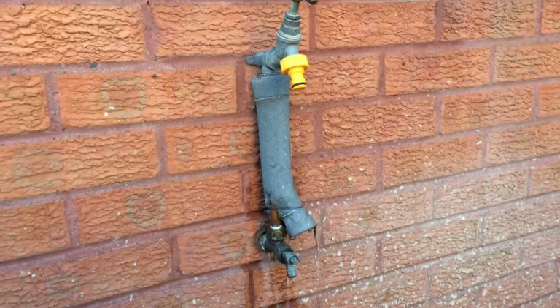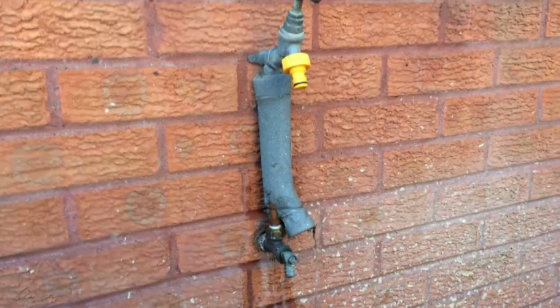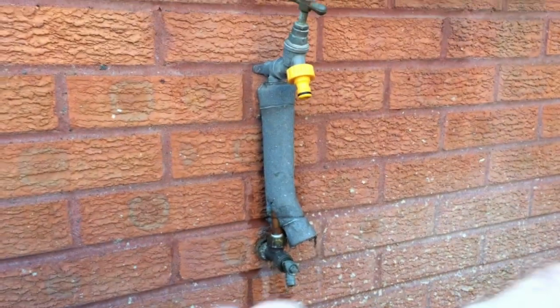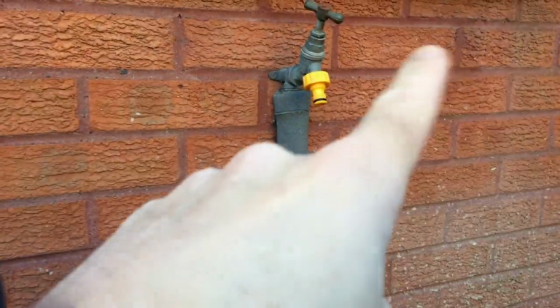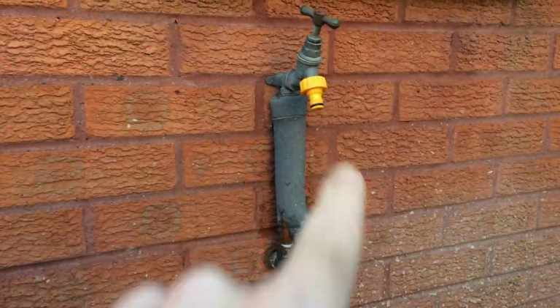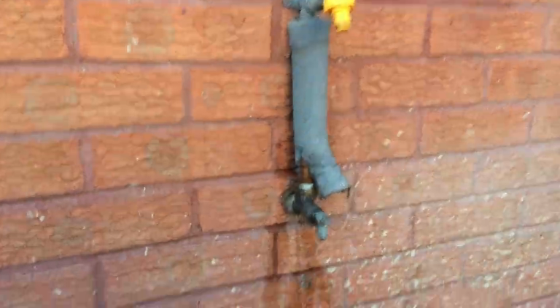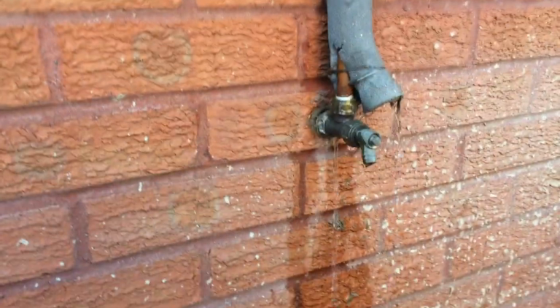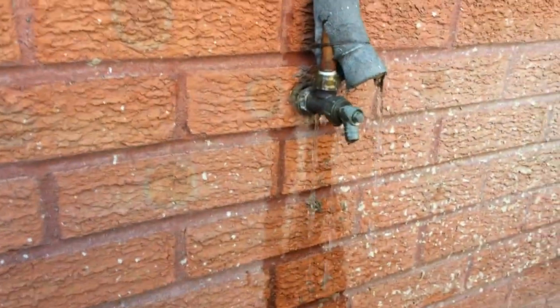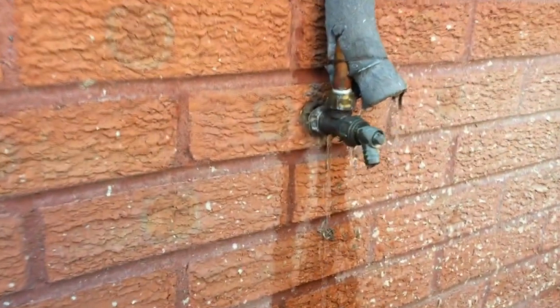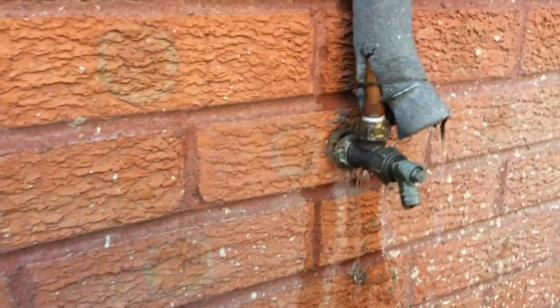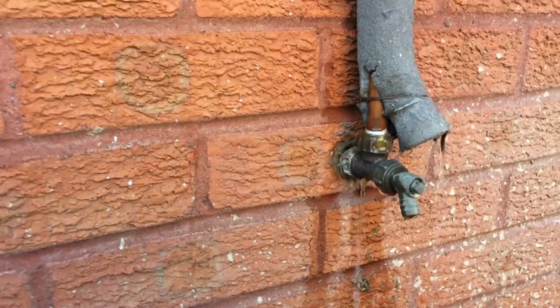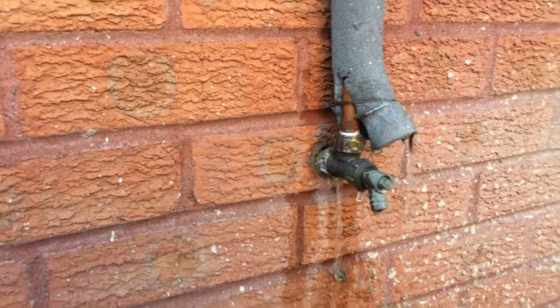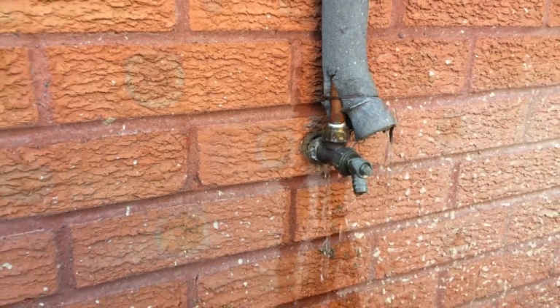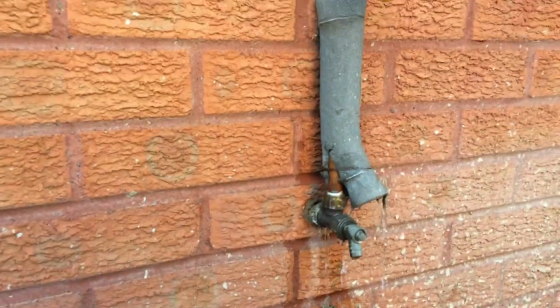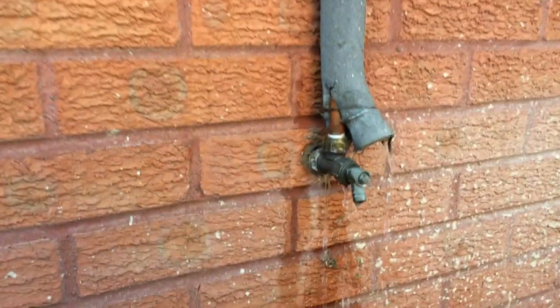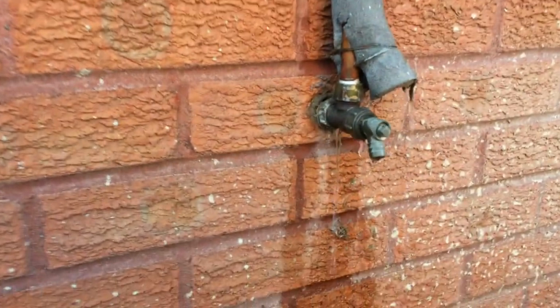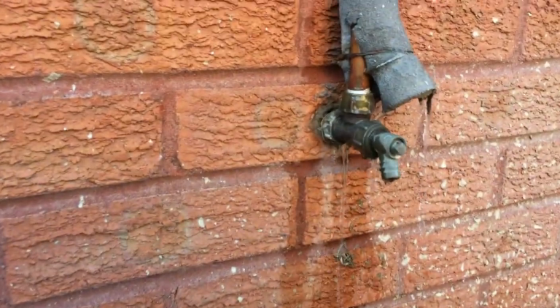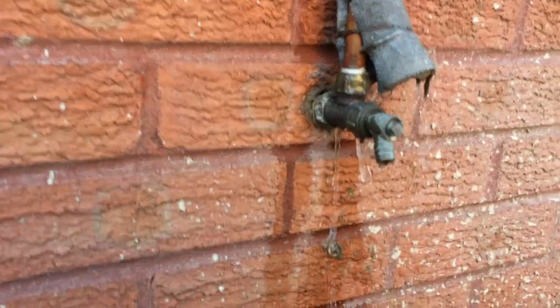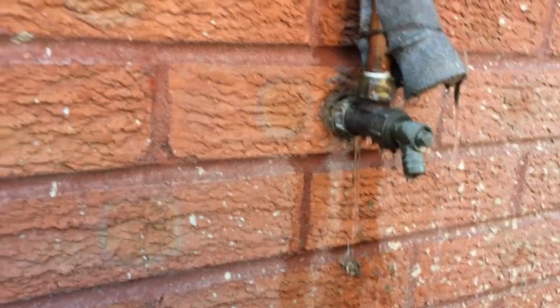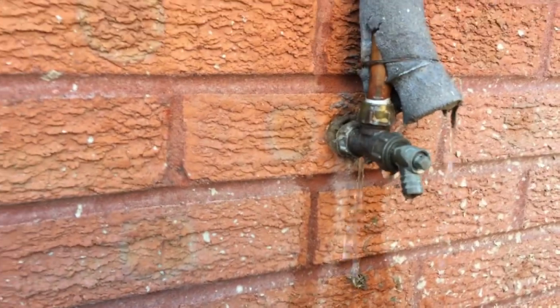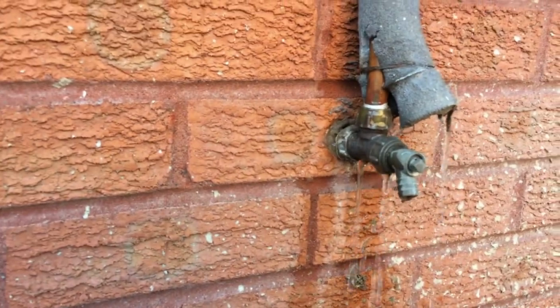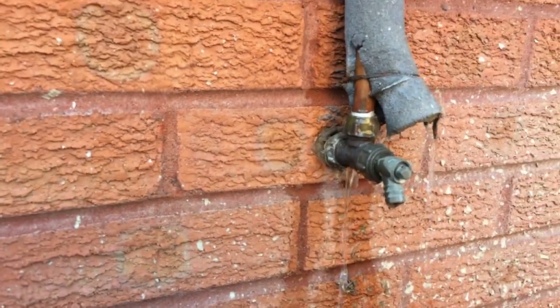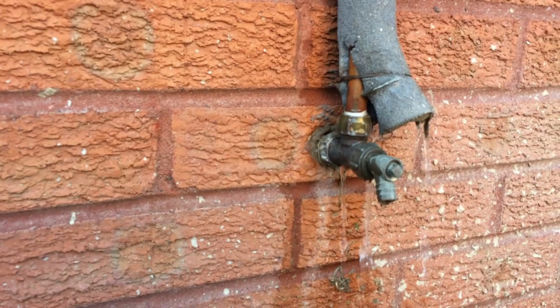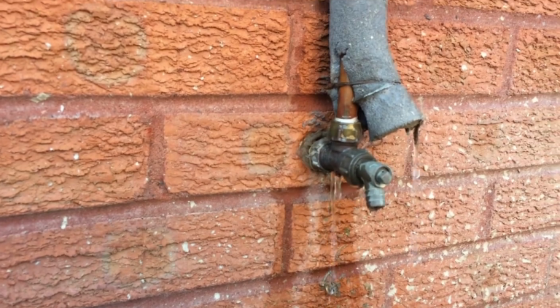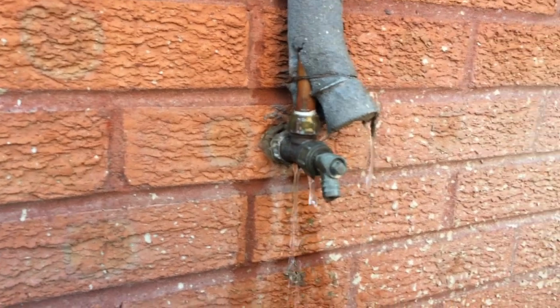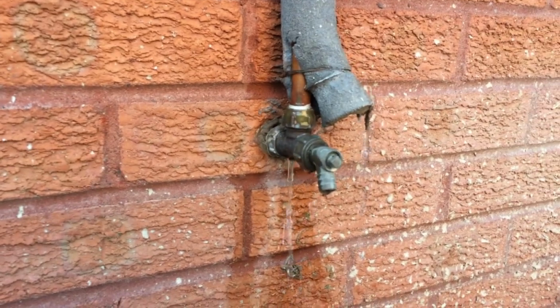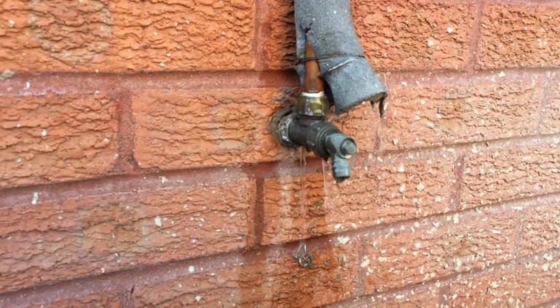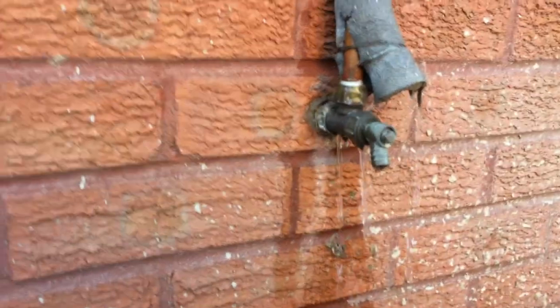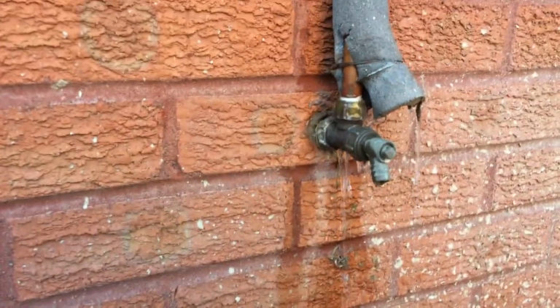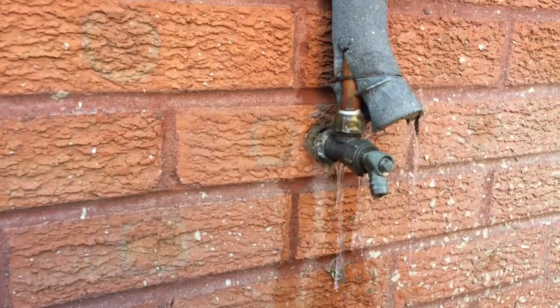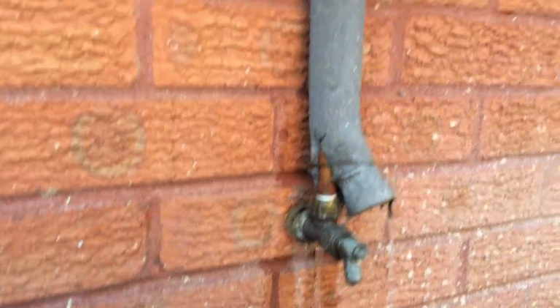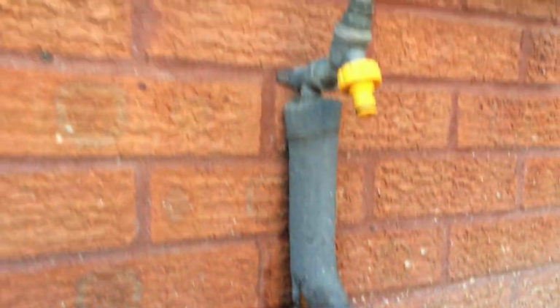I was just about to link up my jet wash to the outside tap and here's the problem. It was isolated from the inside and now I think I know the reason why. I'm actually going to have to email the property agent and see if she wants a new outside tap fitted here.